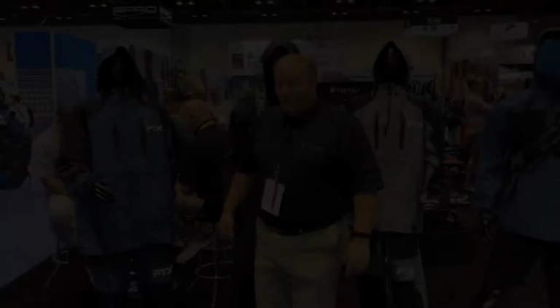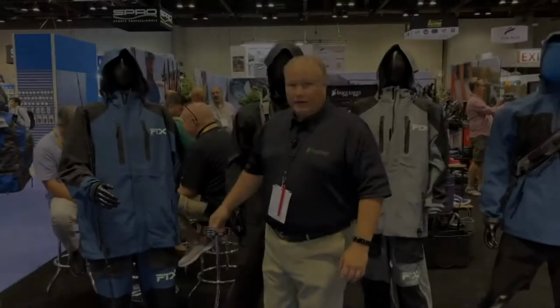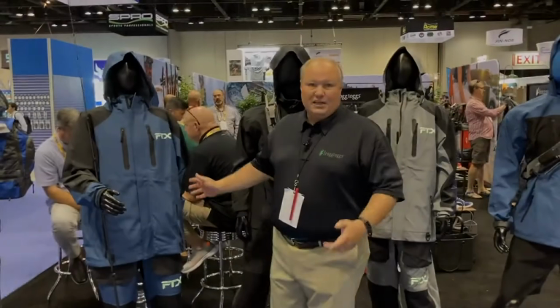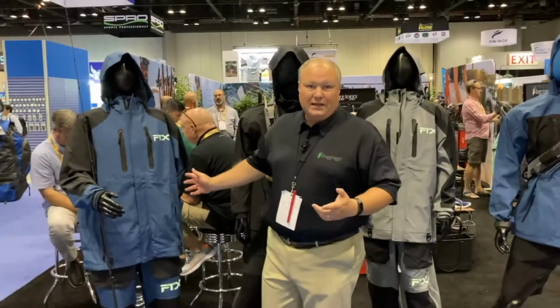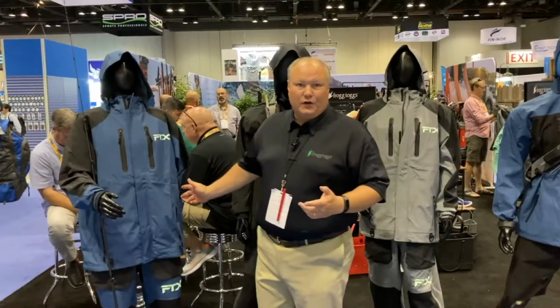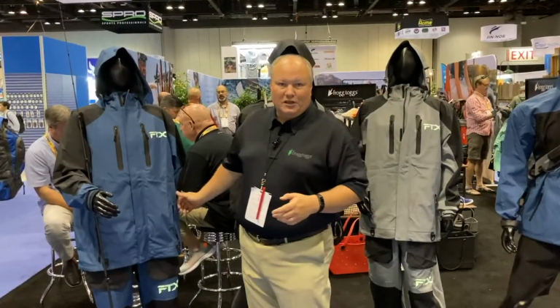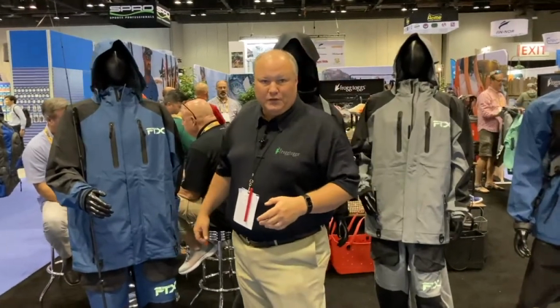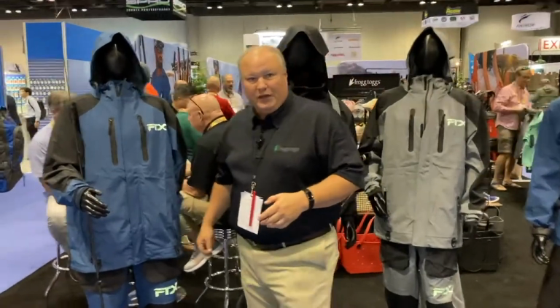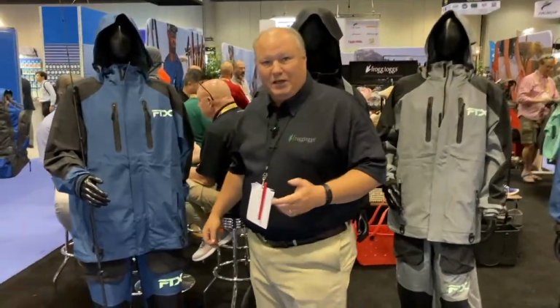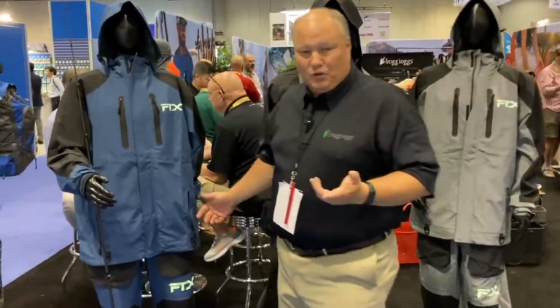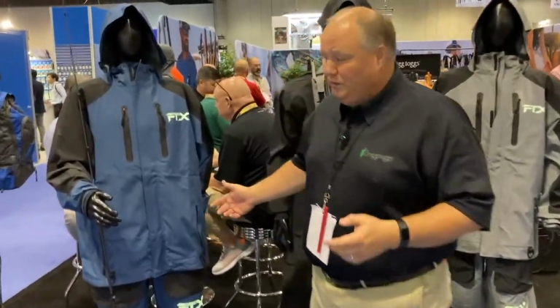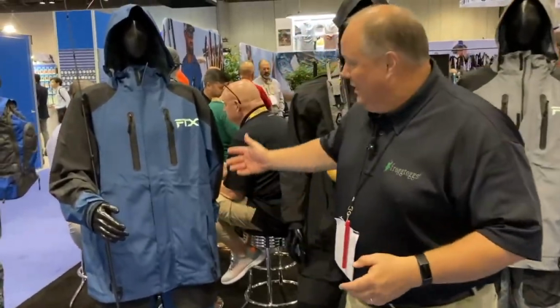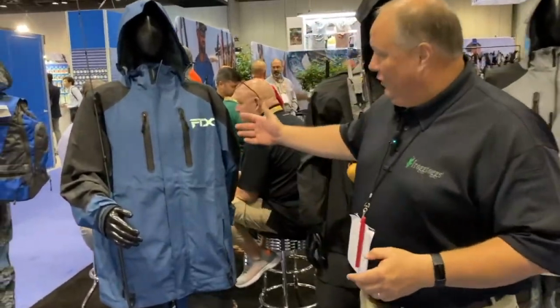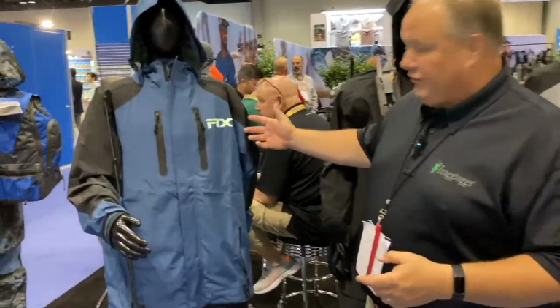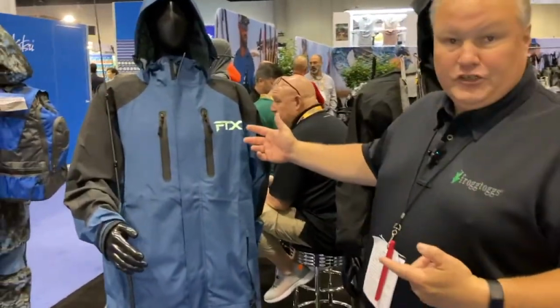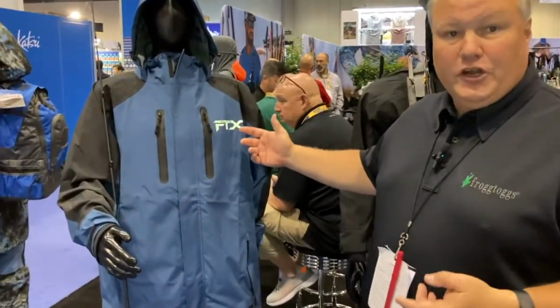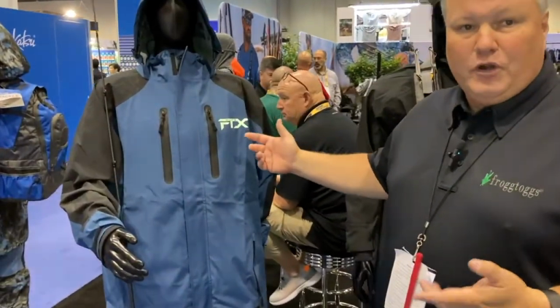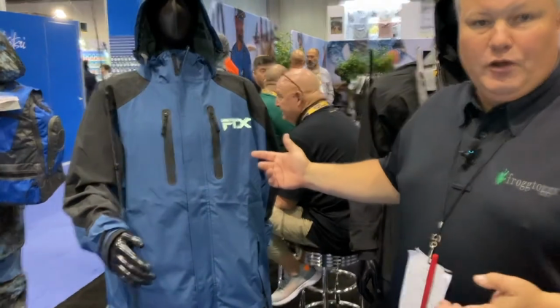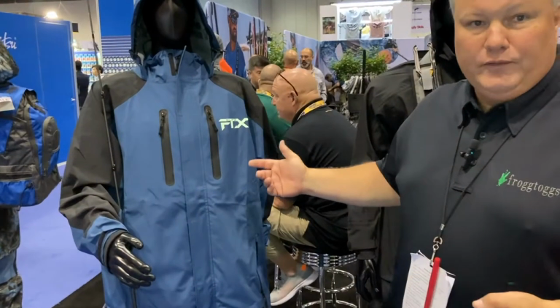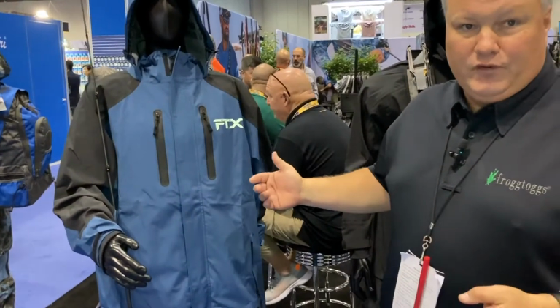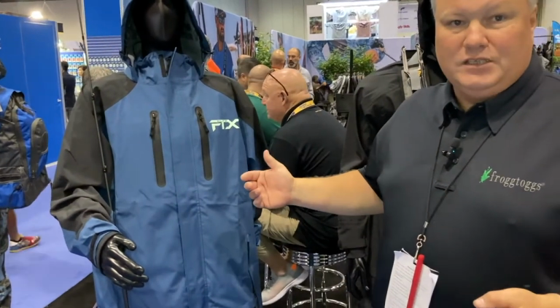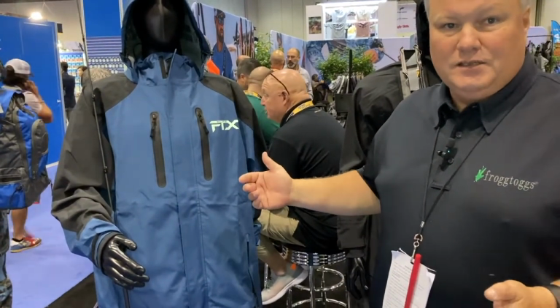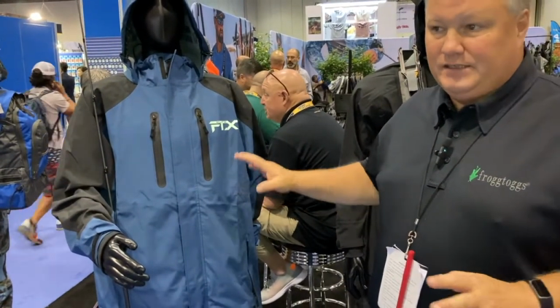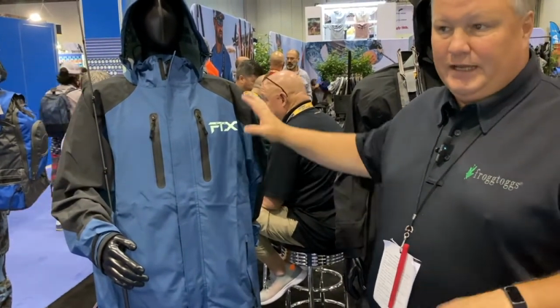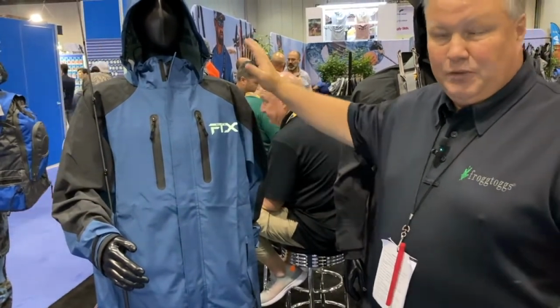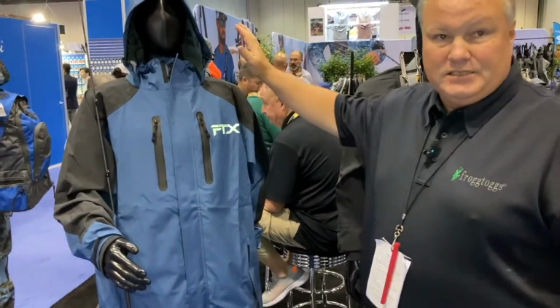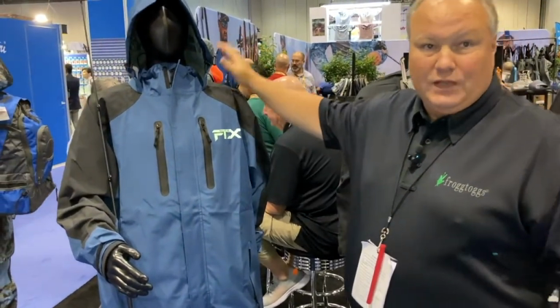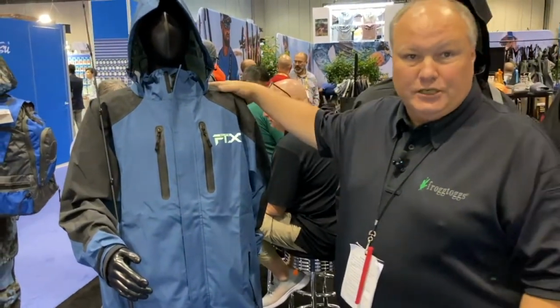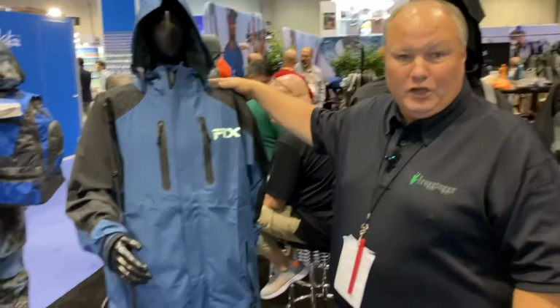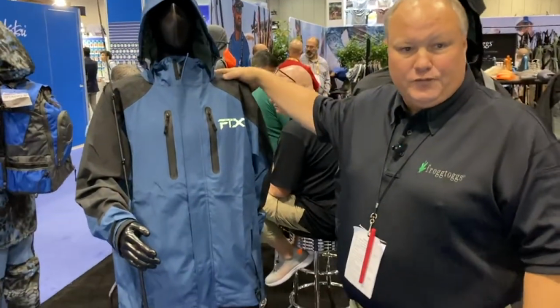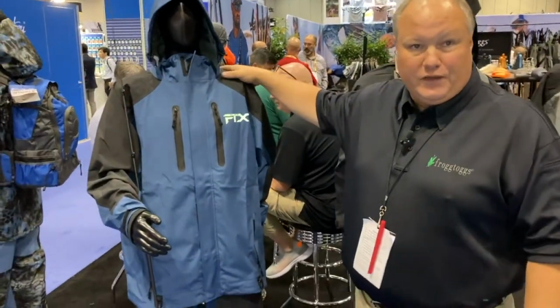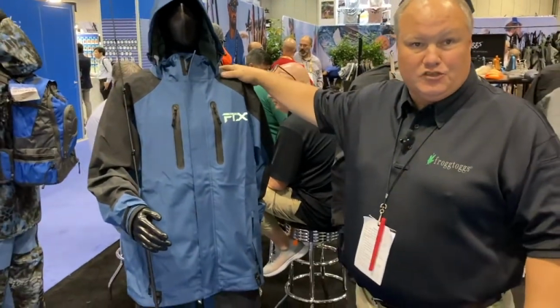Okay guys, back at the Frogtogs booth again. My name is Will. I wanted to introduce you to another brand new offering from Frogtogs that's taken the place as our flagship product for 2023.